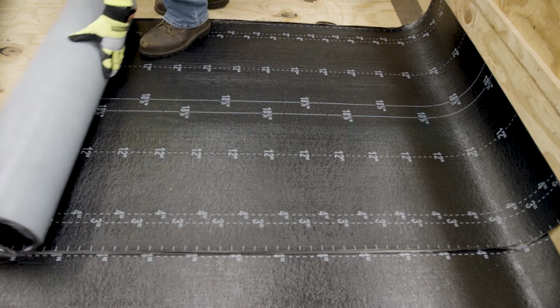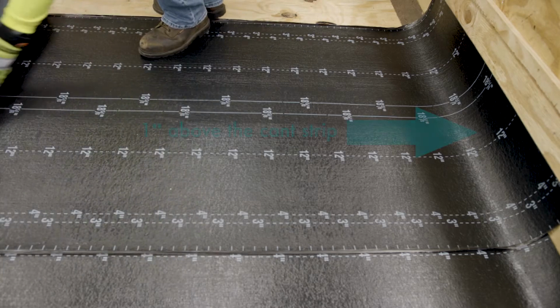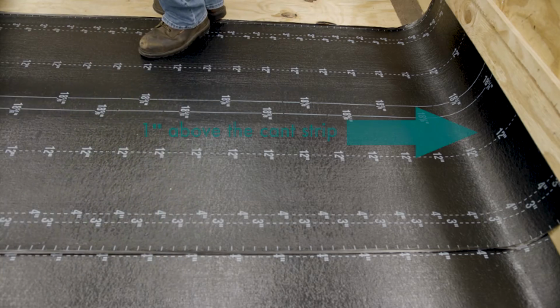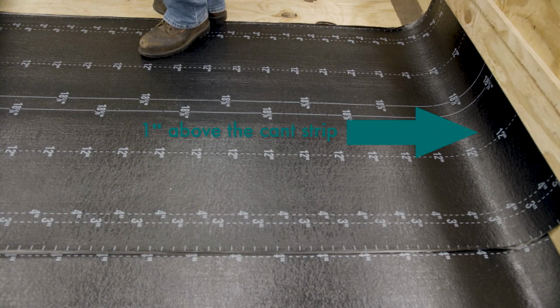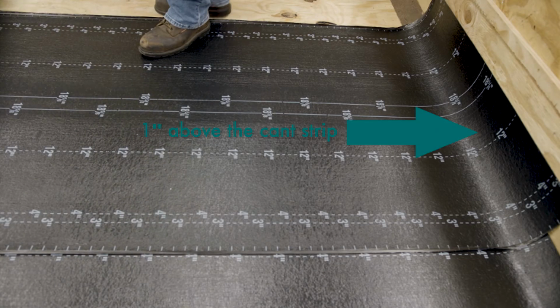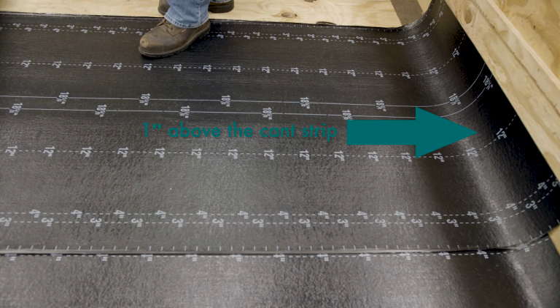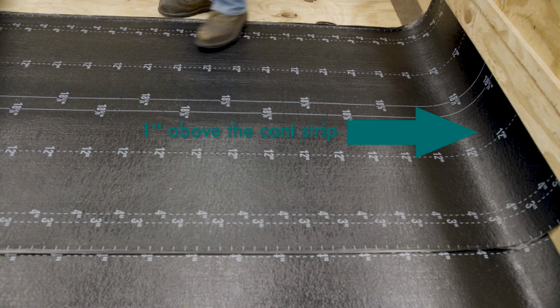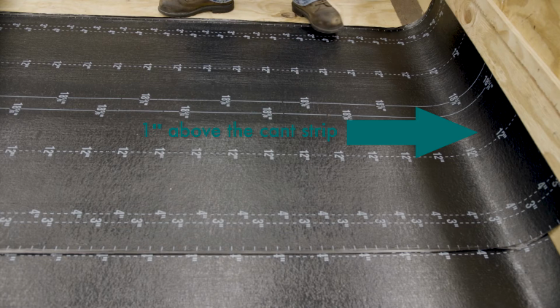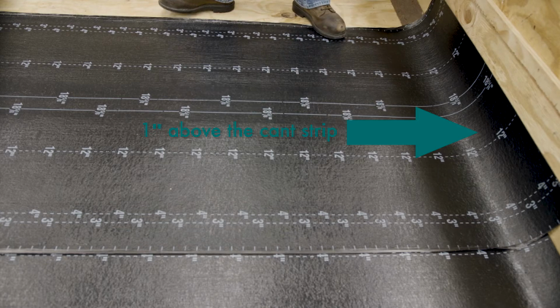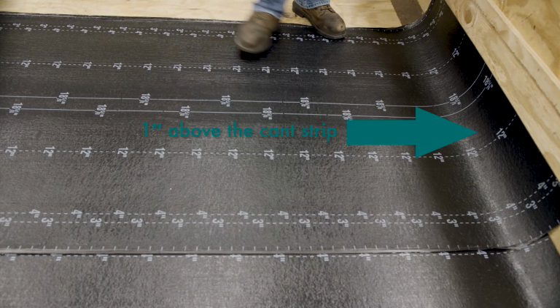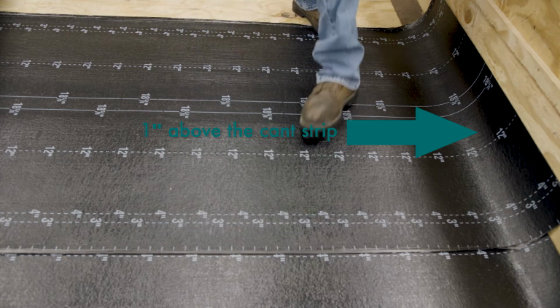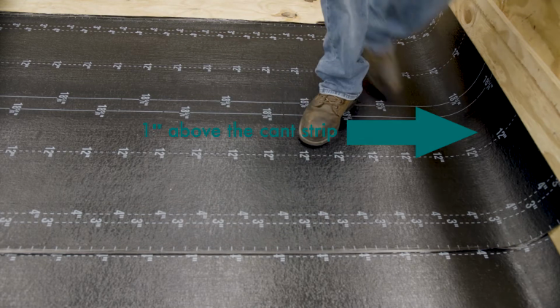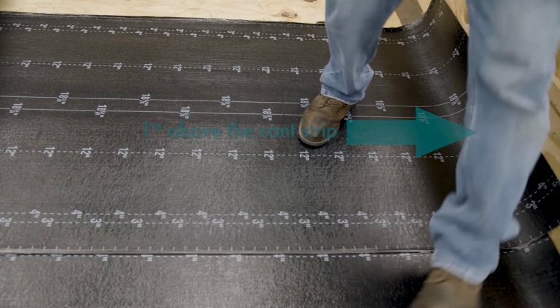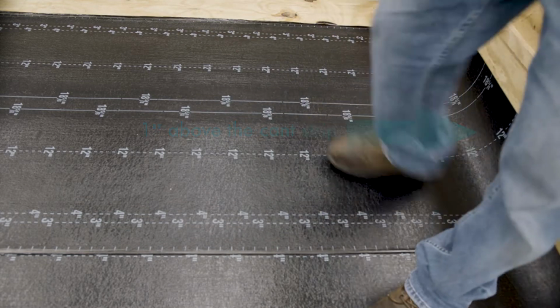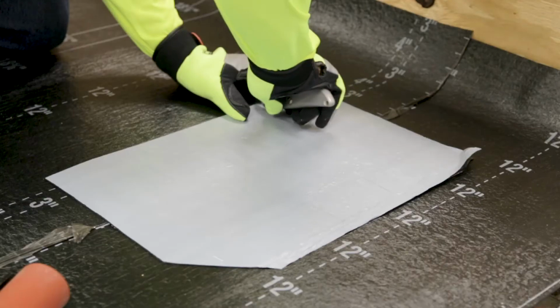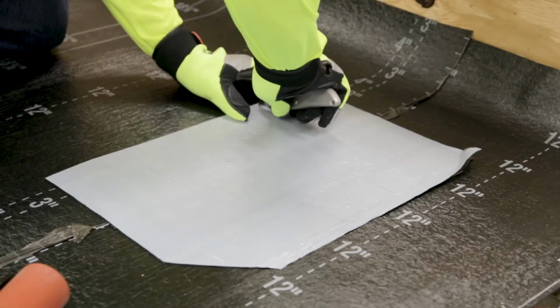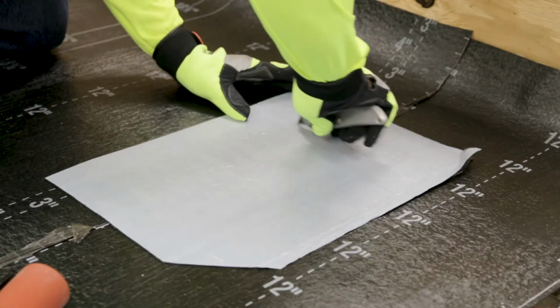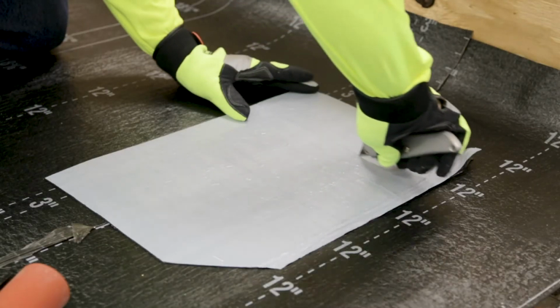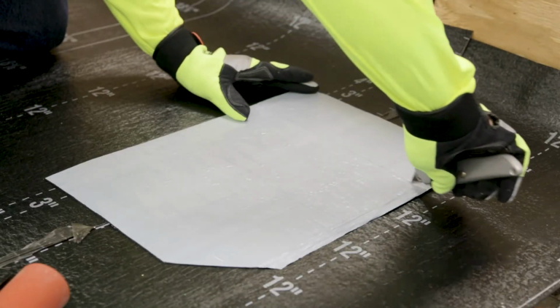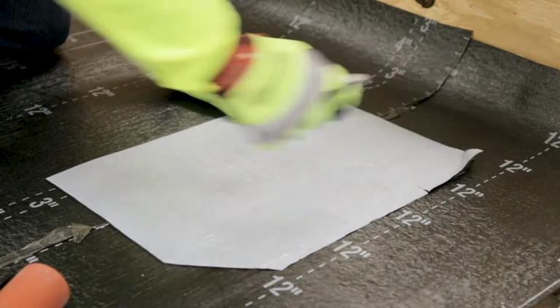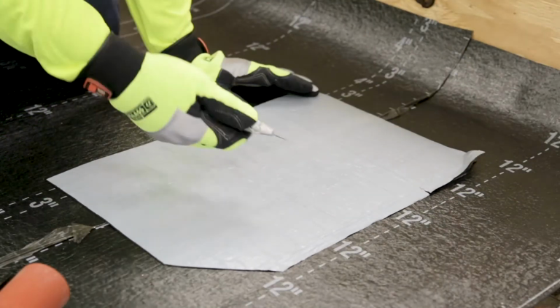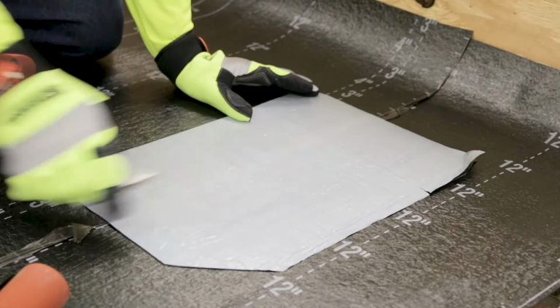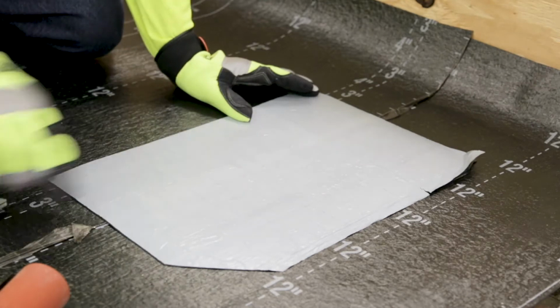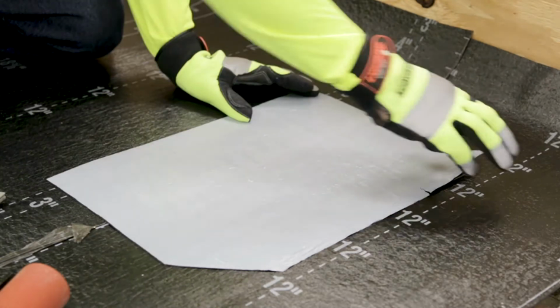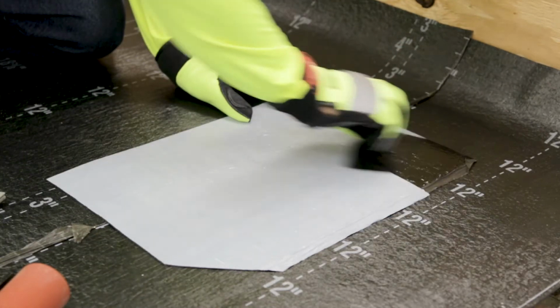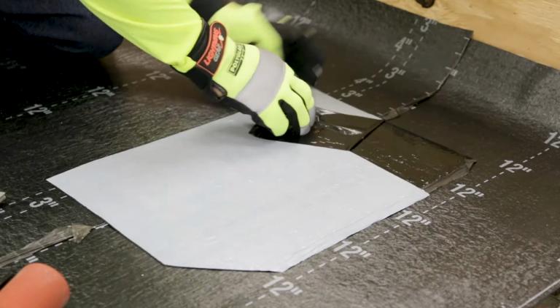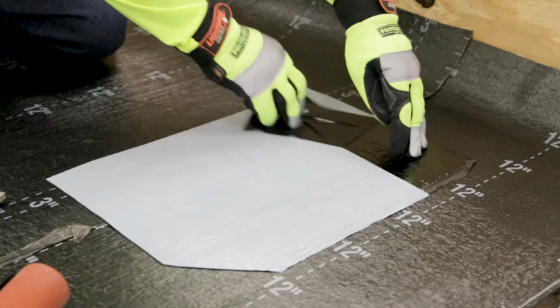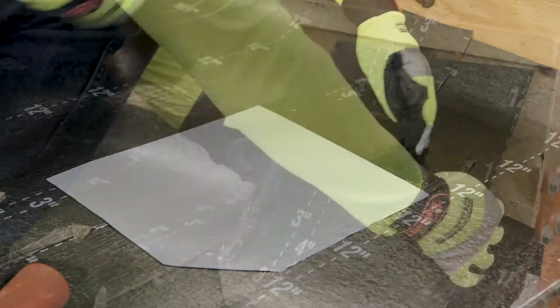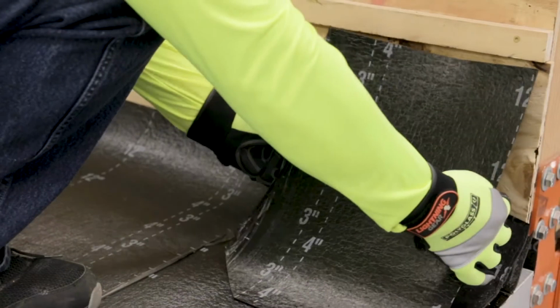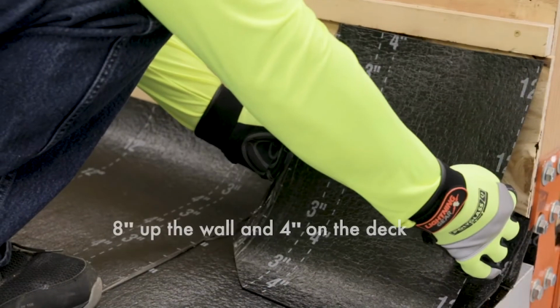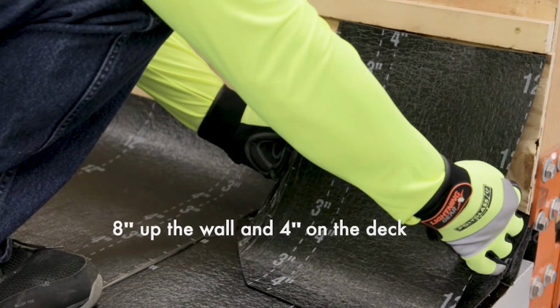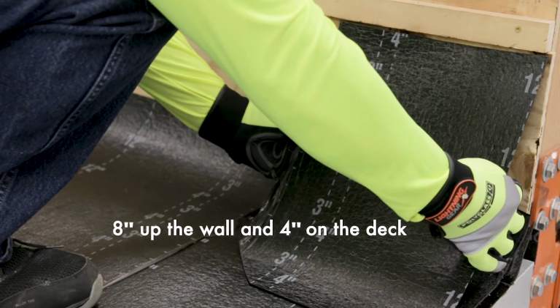Install the field base sheet just past the top of the cant strip, approximately one inch above the top of the cant strip. Base flashing should be cut to the width of the roll and of sufficient height to extend at least eight inches above the deck and four inches on the deck.